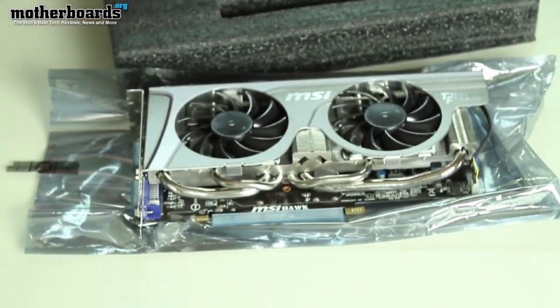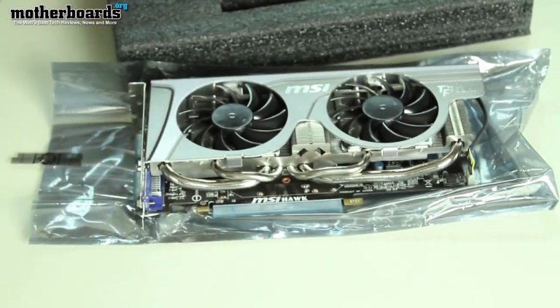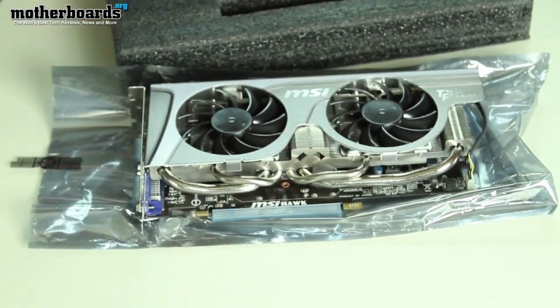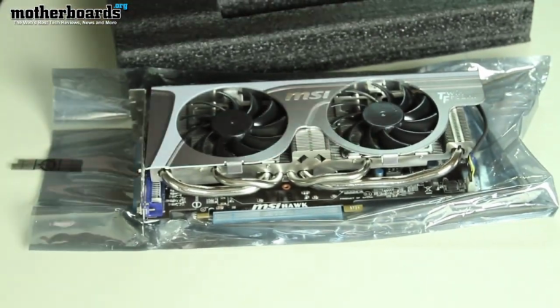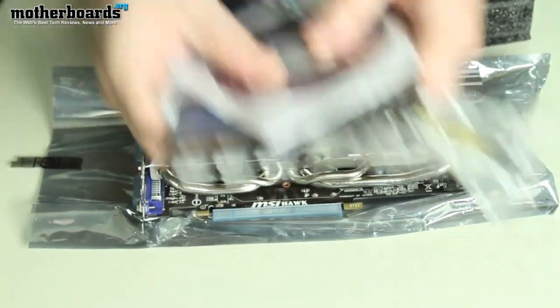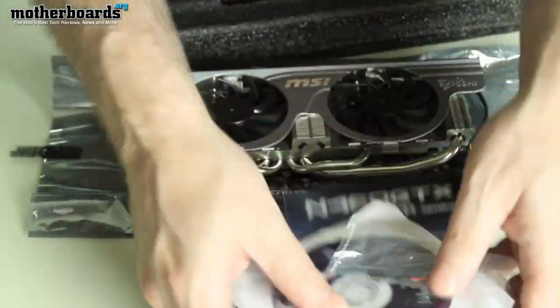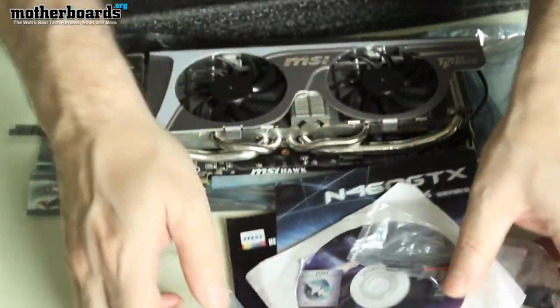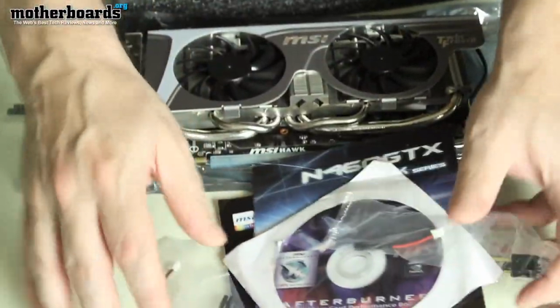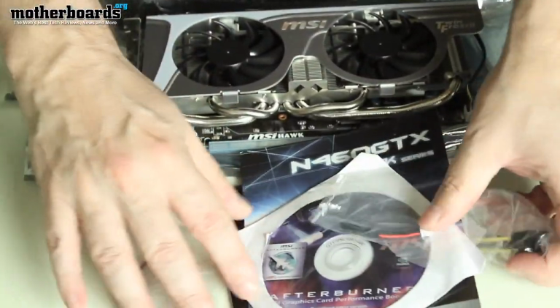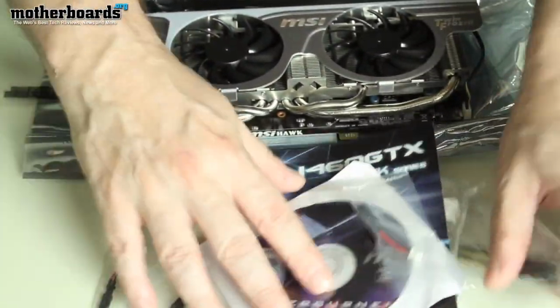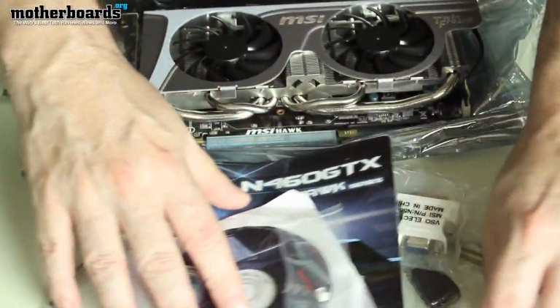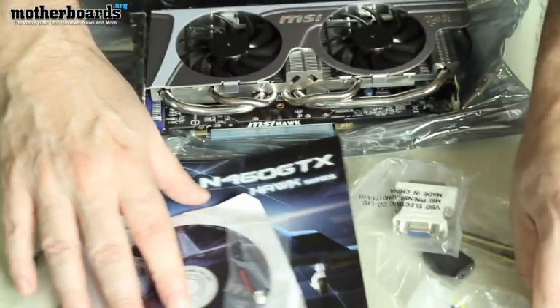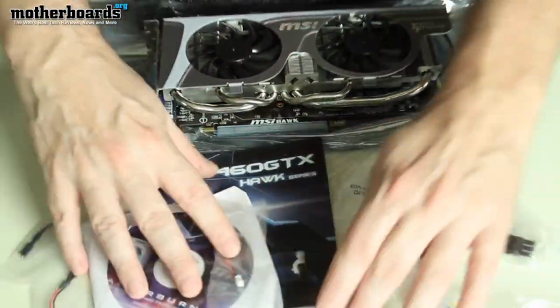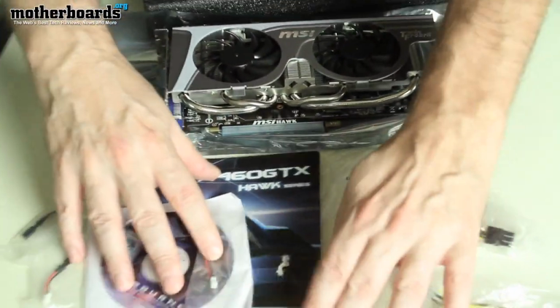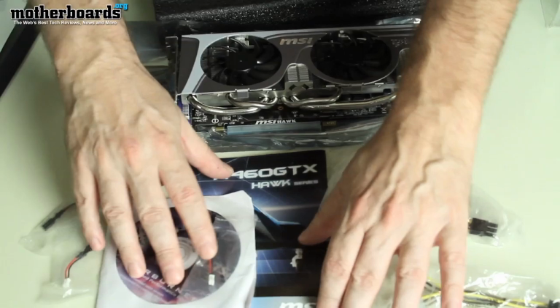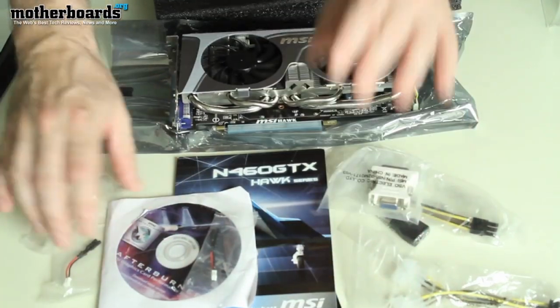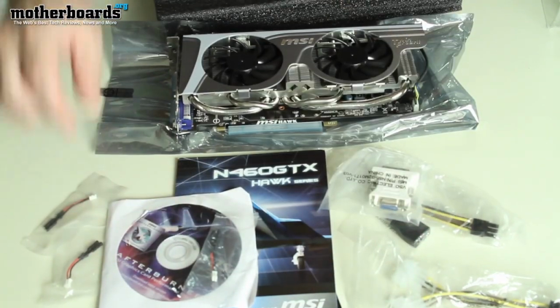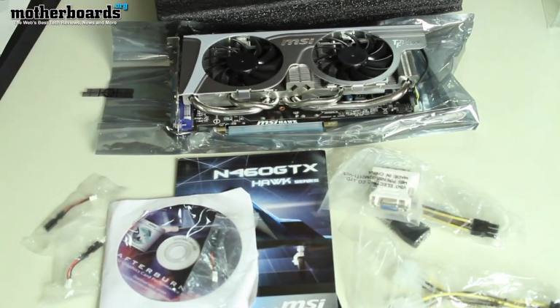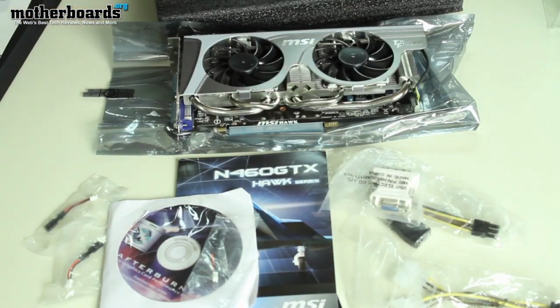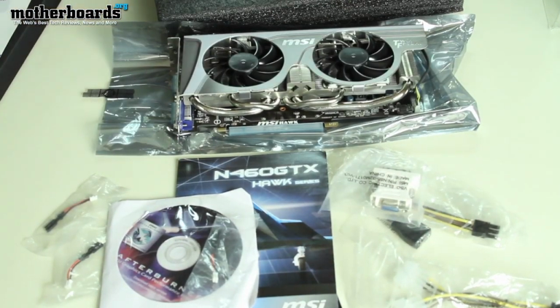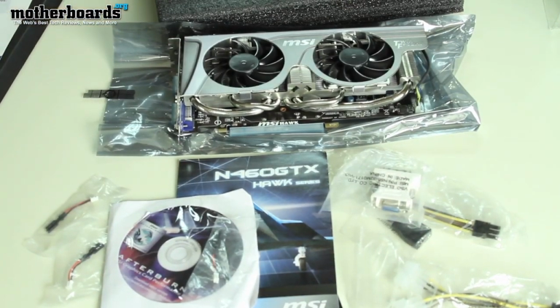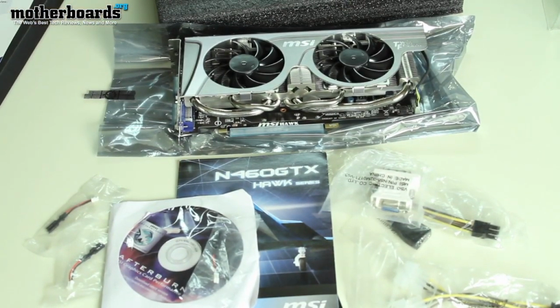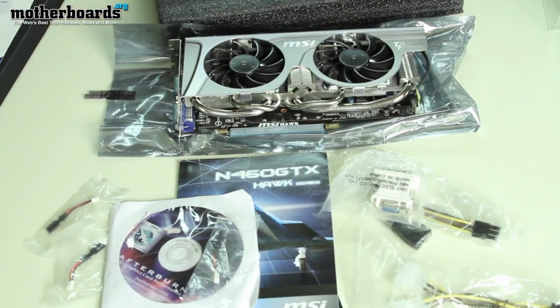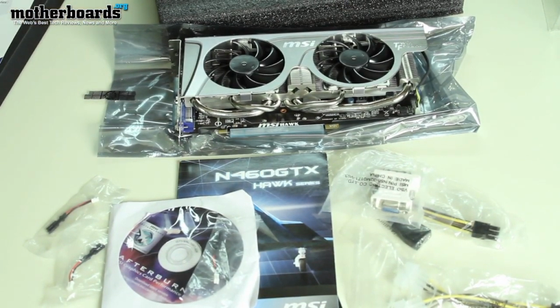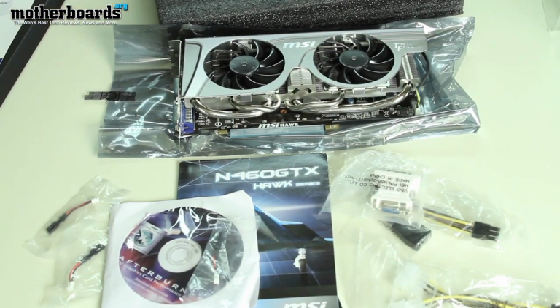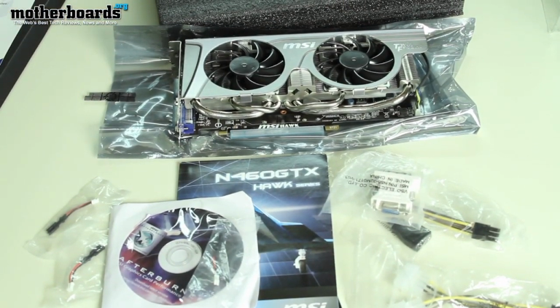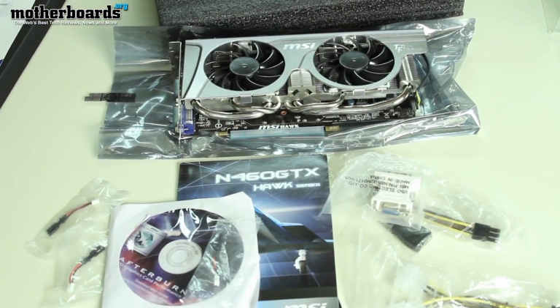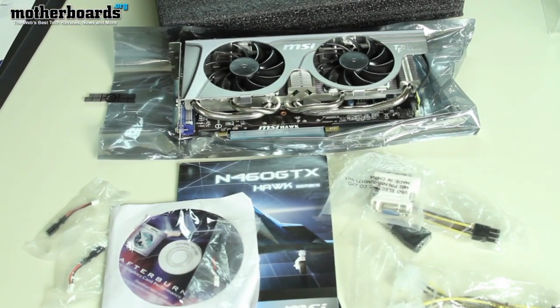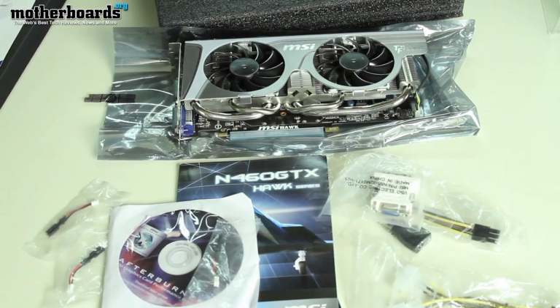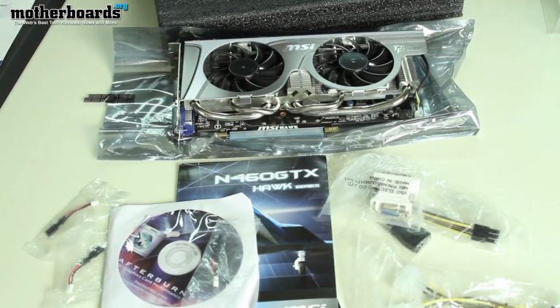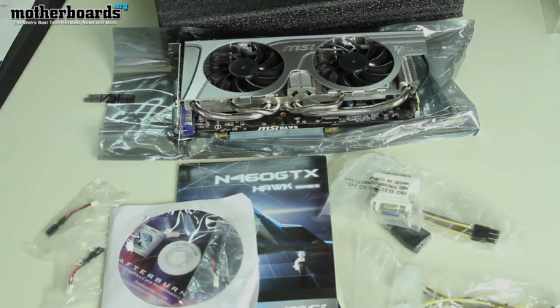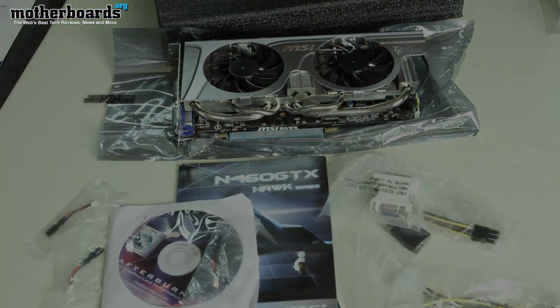I'm going to set everything down so the cameraman can zoom in and get a shot. This is all the stuff that comes in the new MSI GTX 460 Hawk Edition. Thanks for watching.